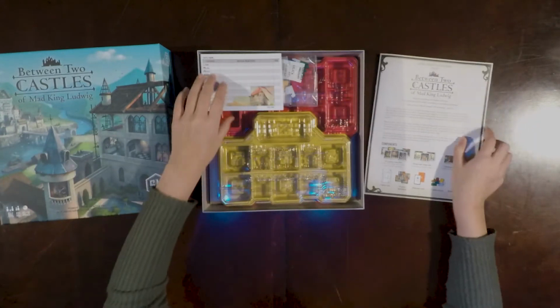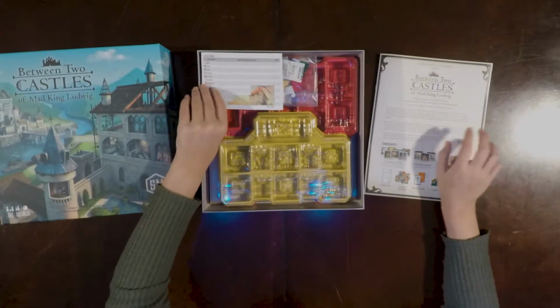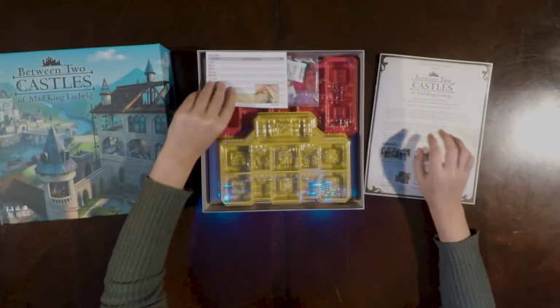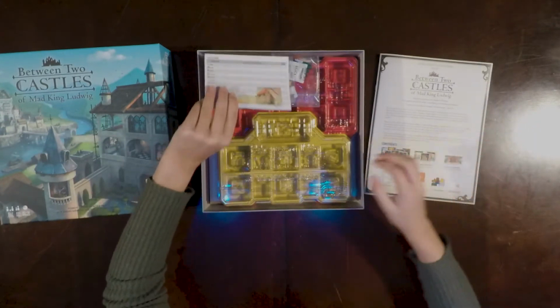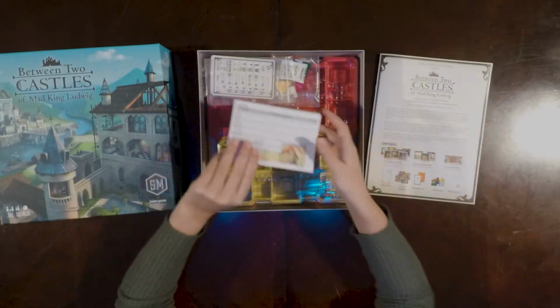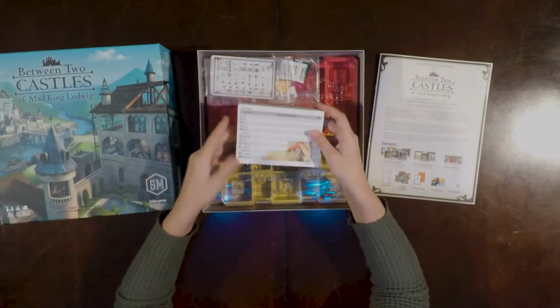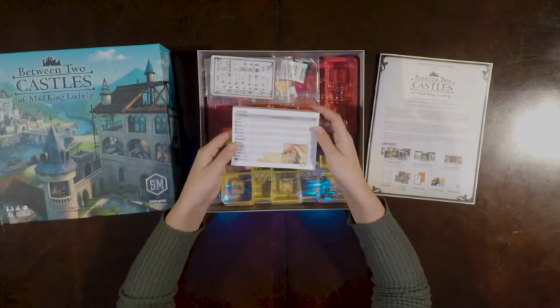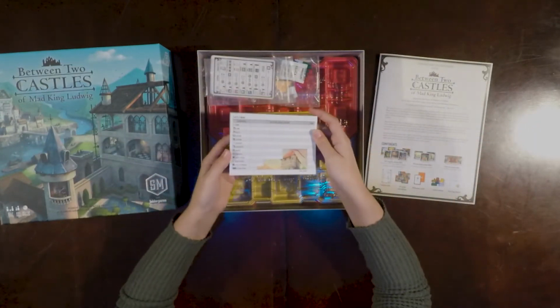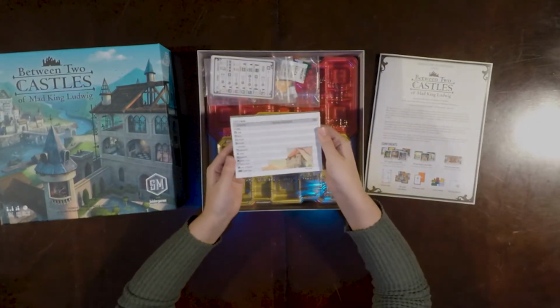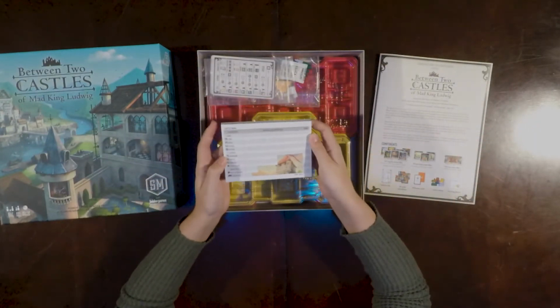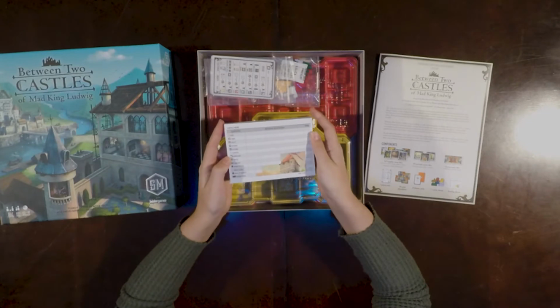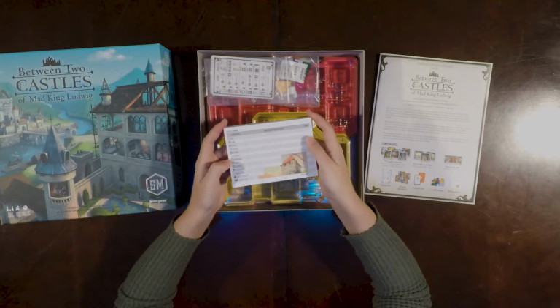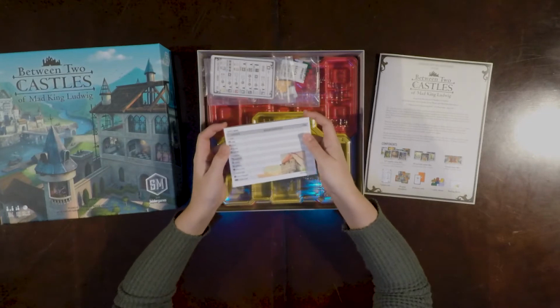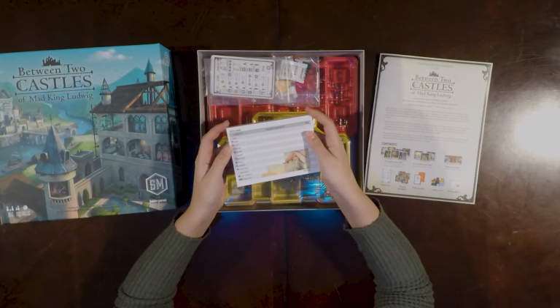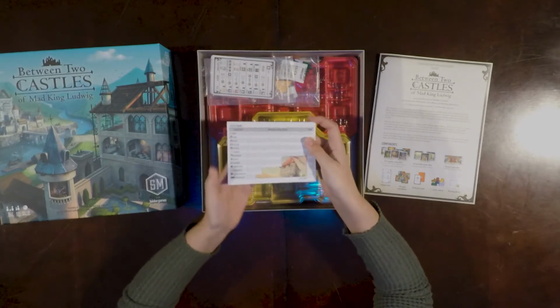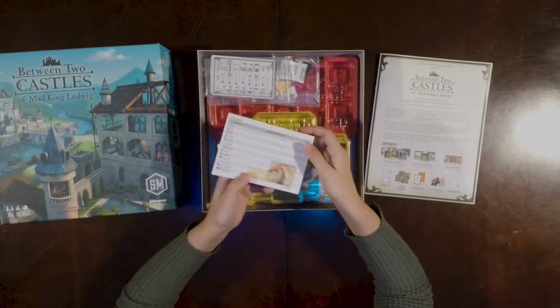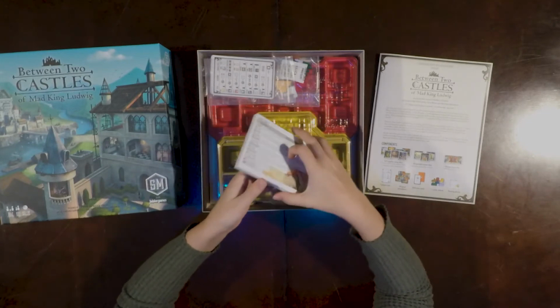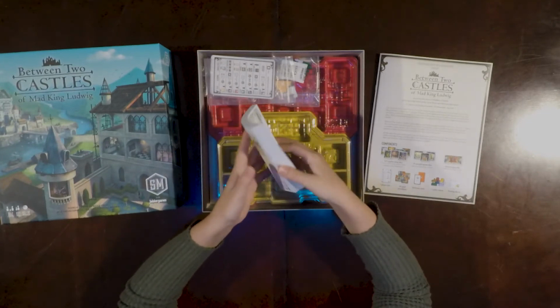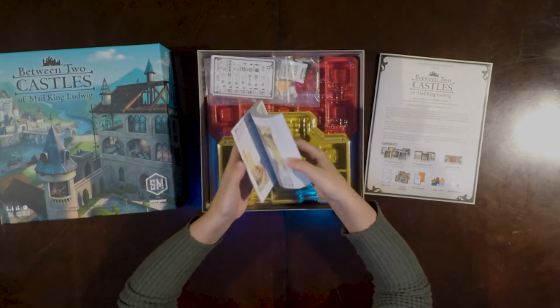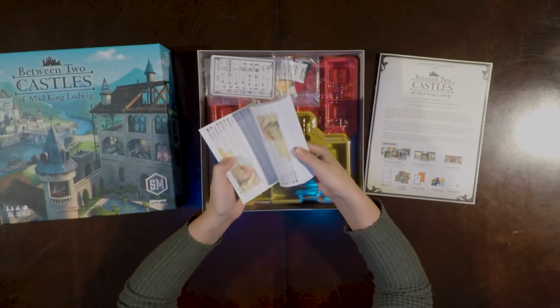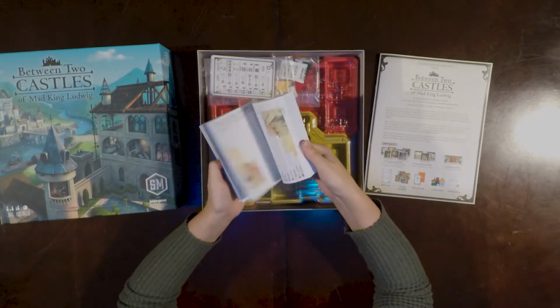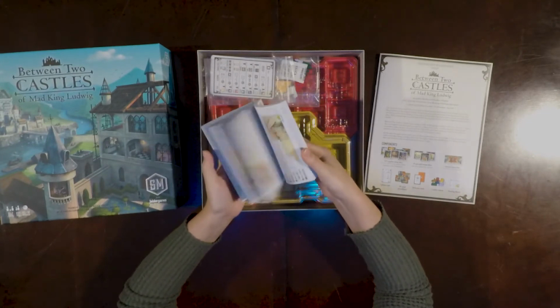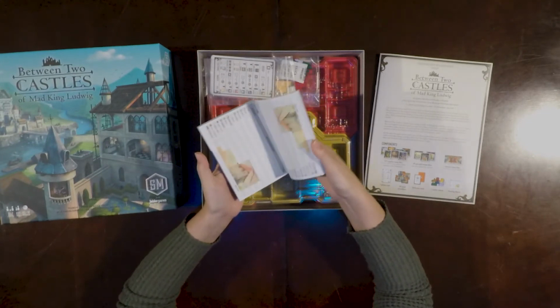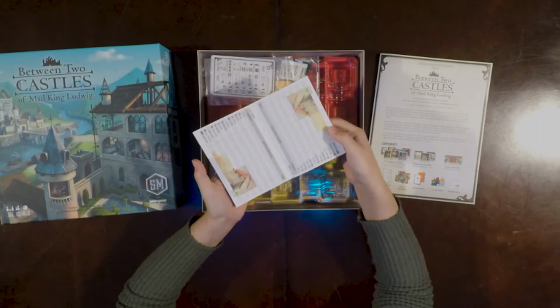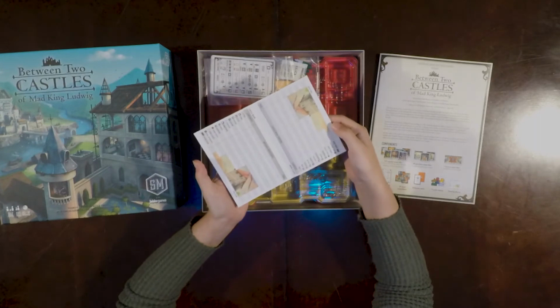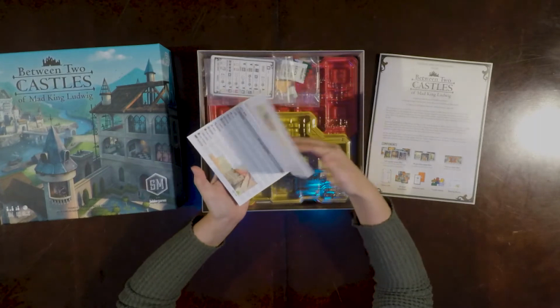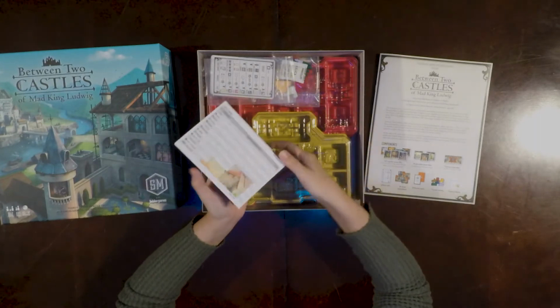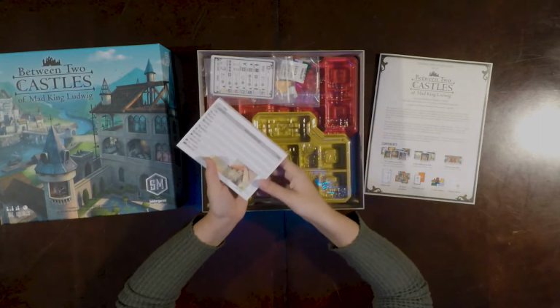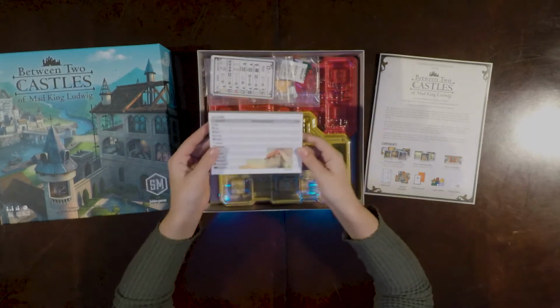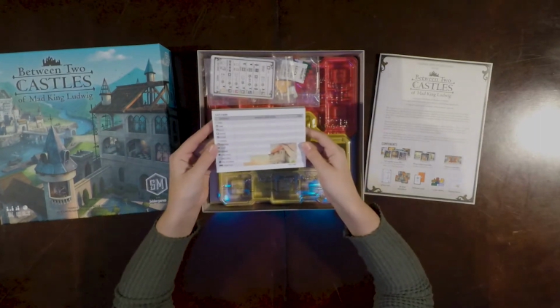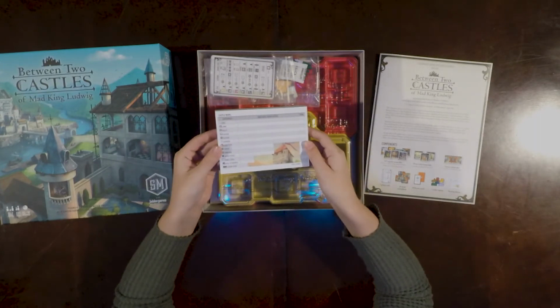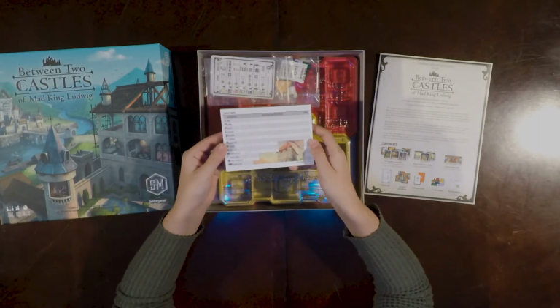Then we've got score sheets. Devin's normally anti-score sheet, but there's a whole bunch of them and they're double-sided, so hopefully he's not too mad.